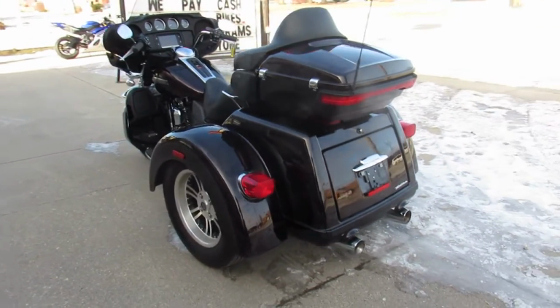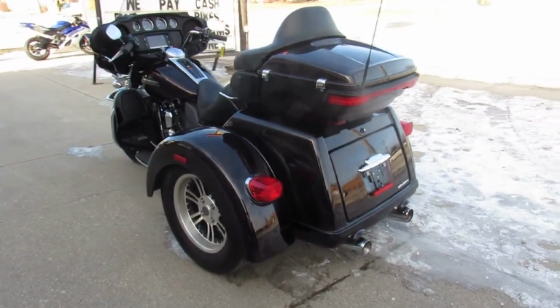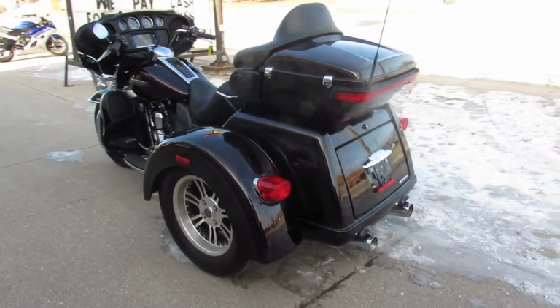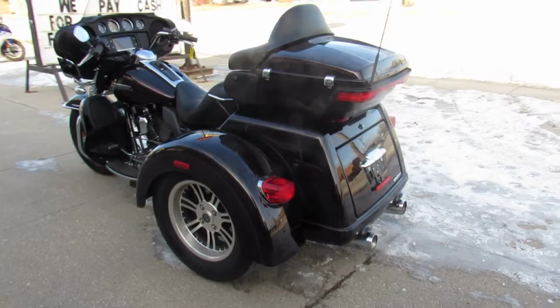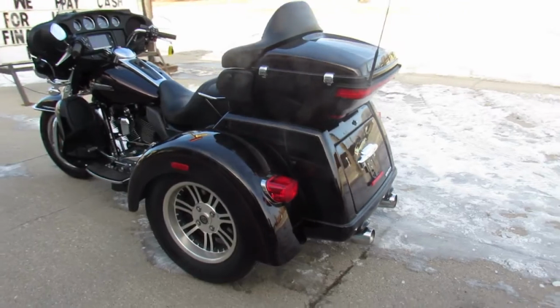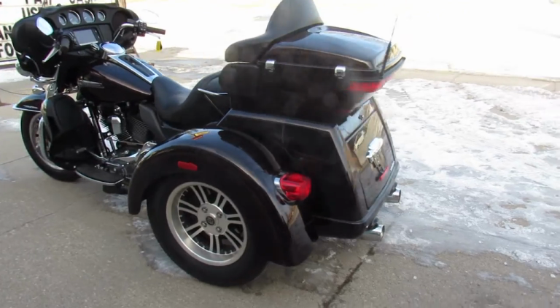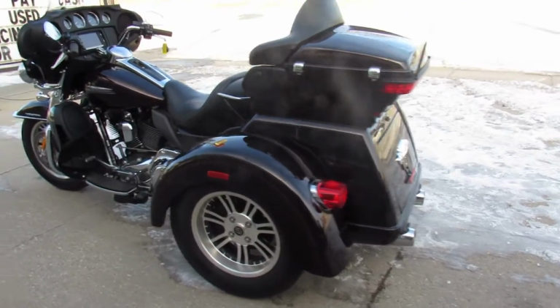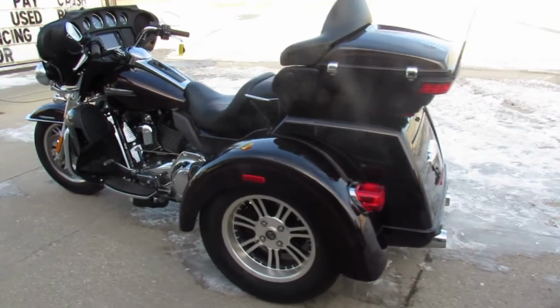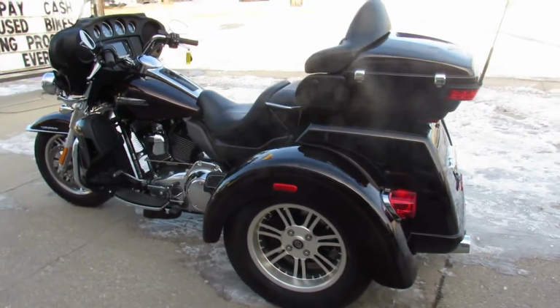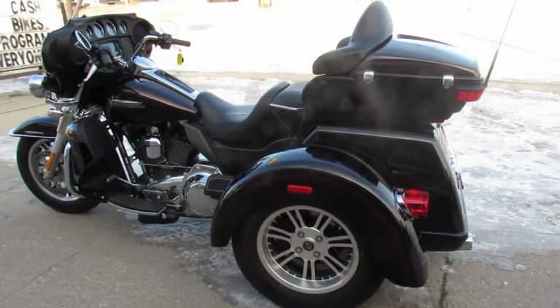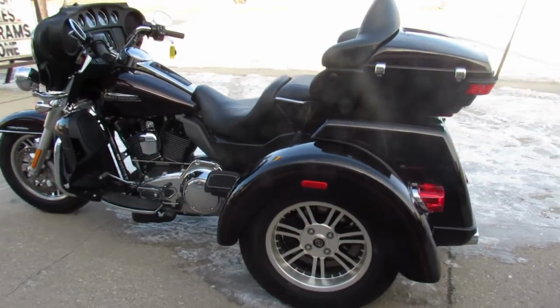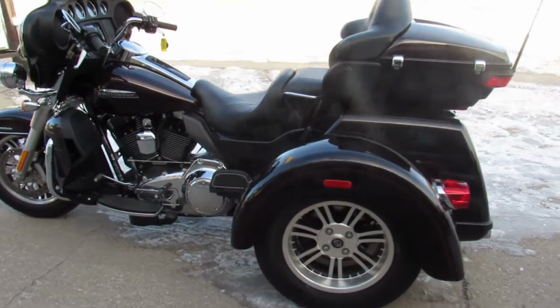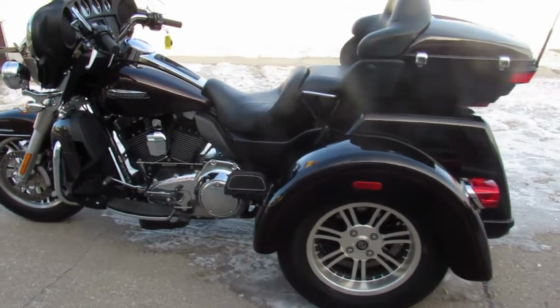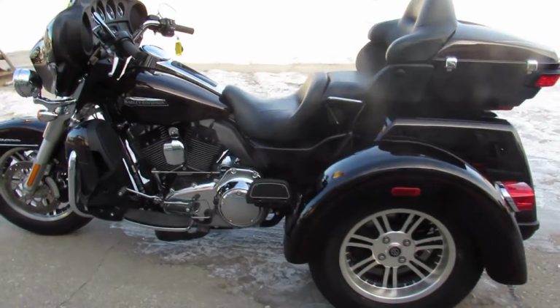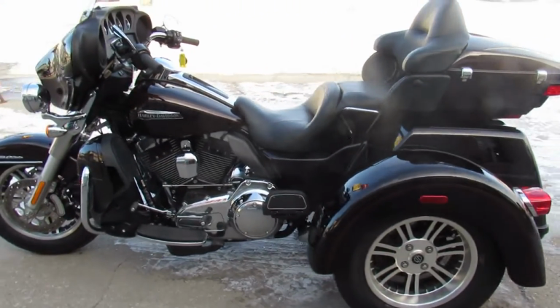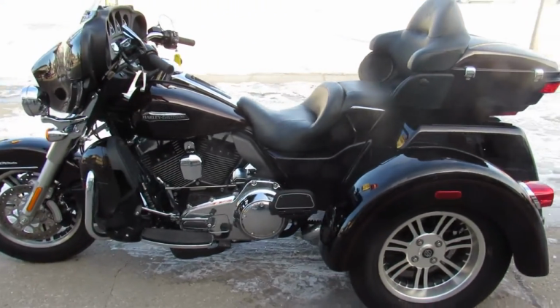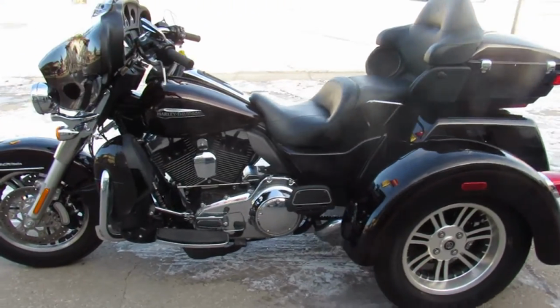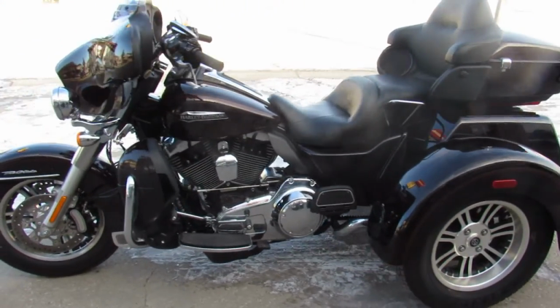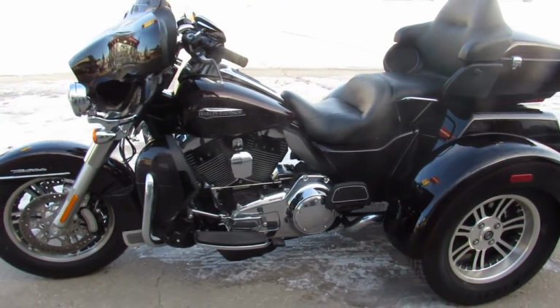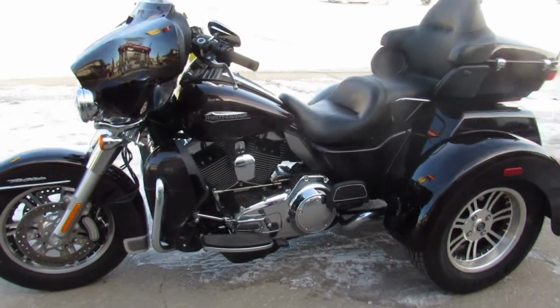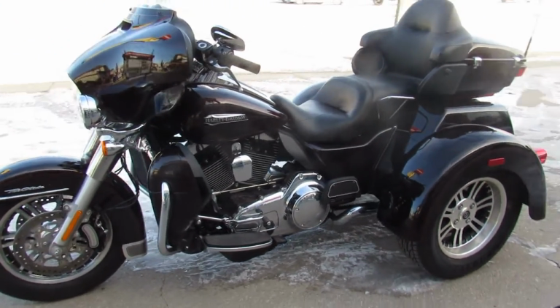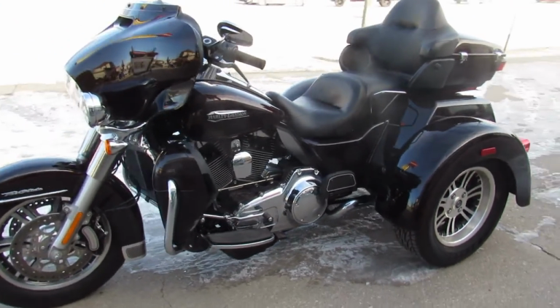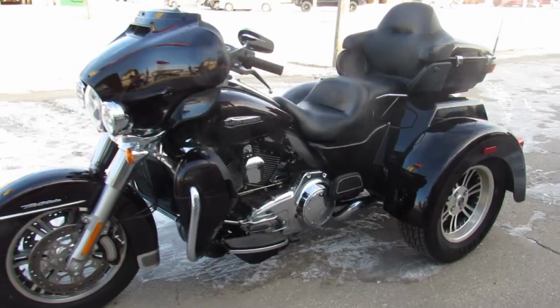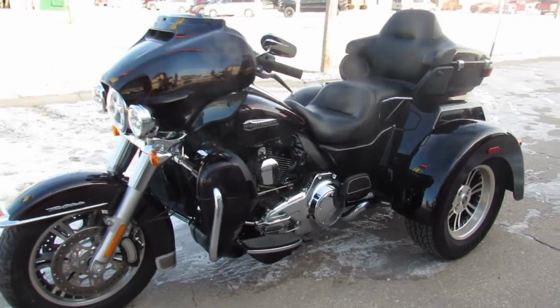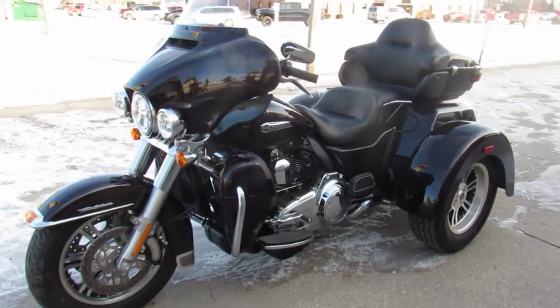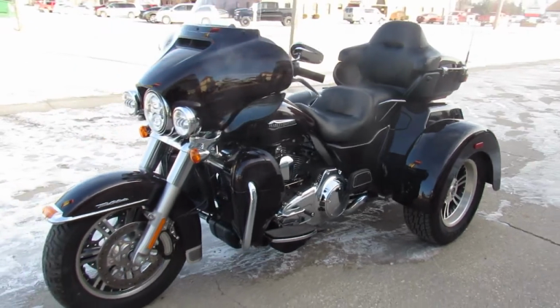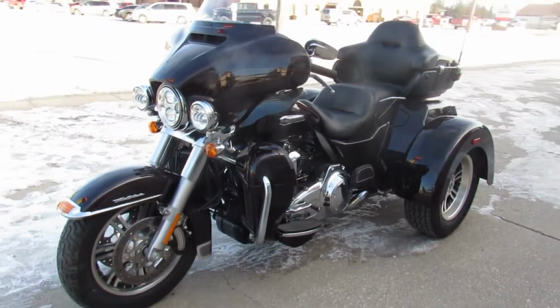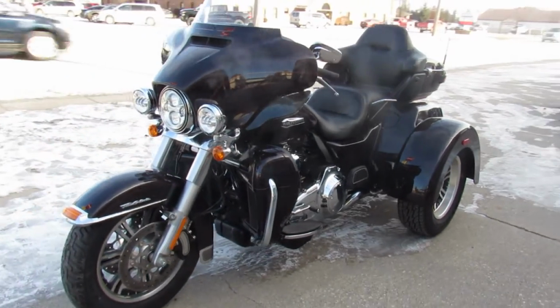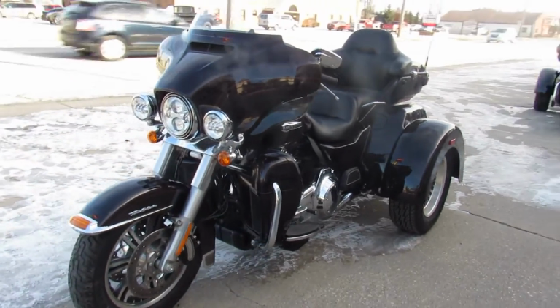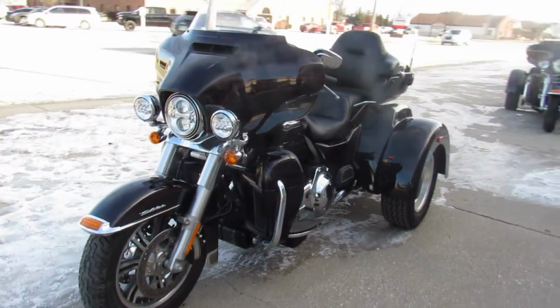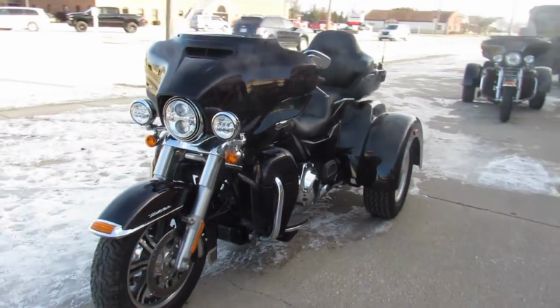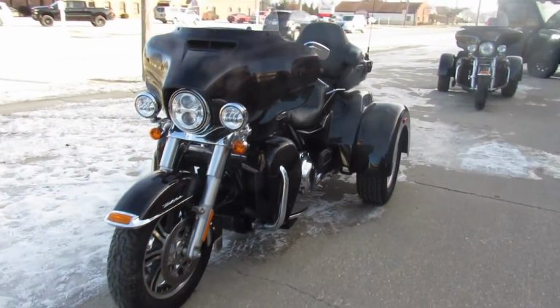This thing needs nothing. 2014 trike, 89 miles — this one won't be here long.